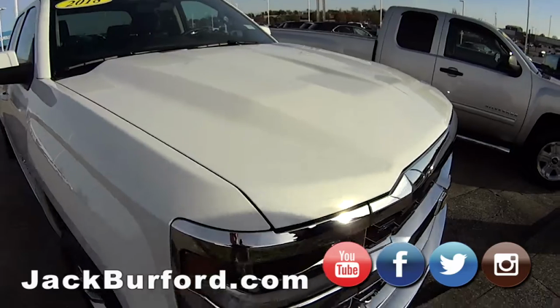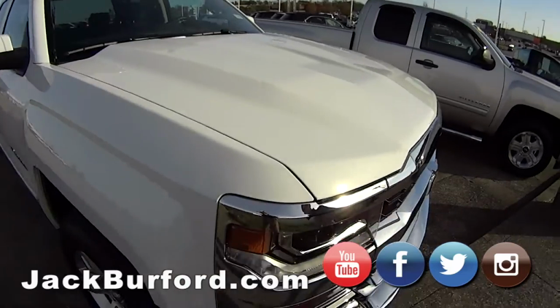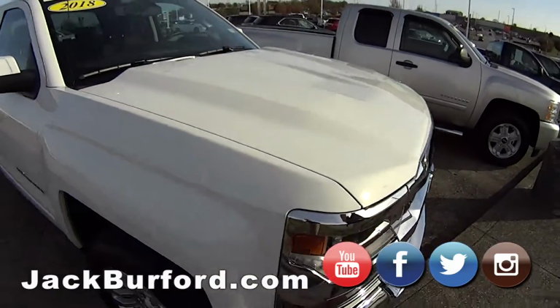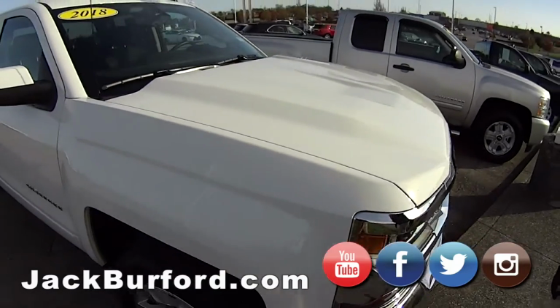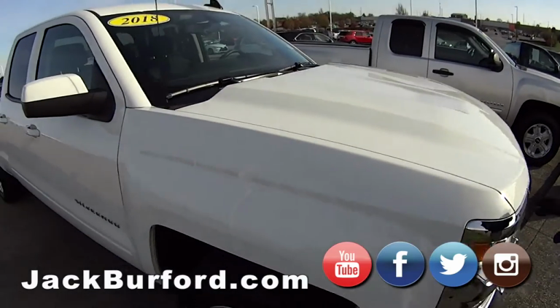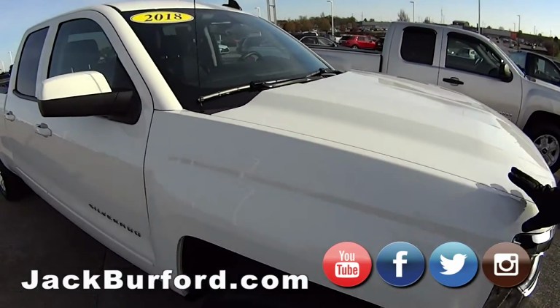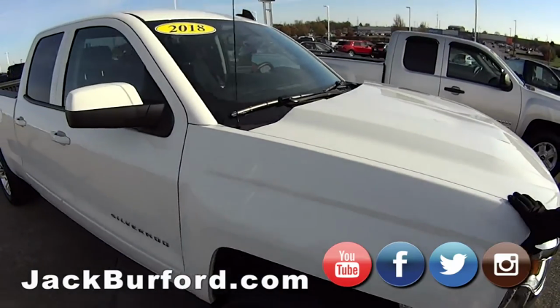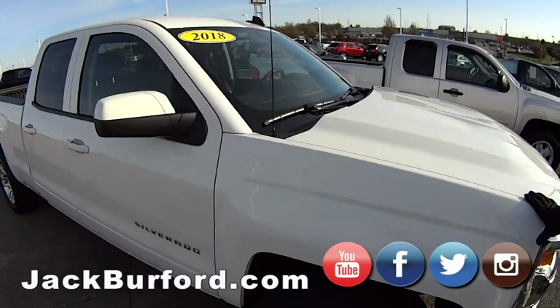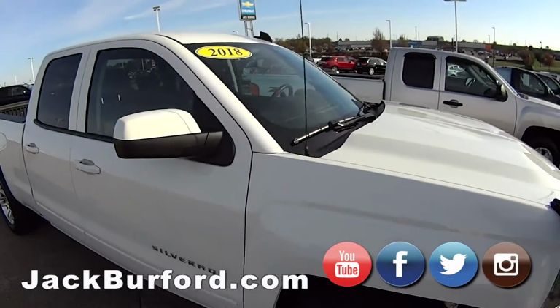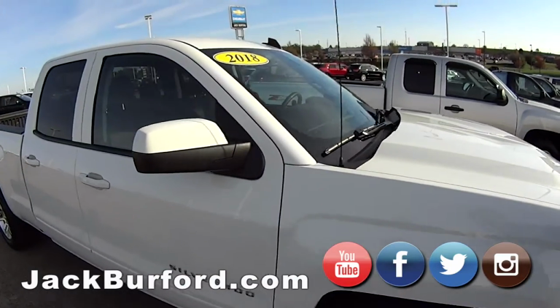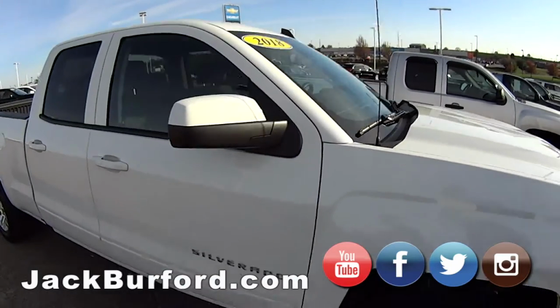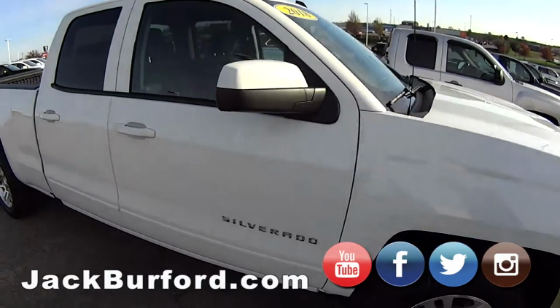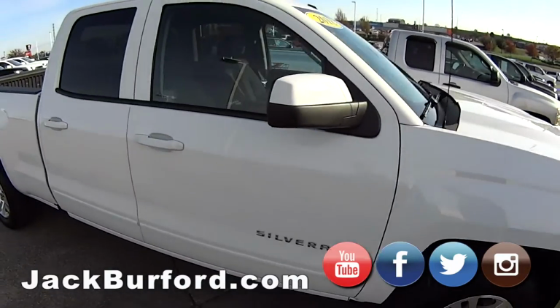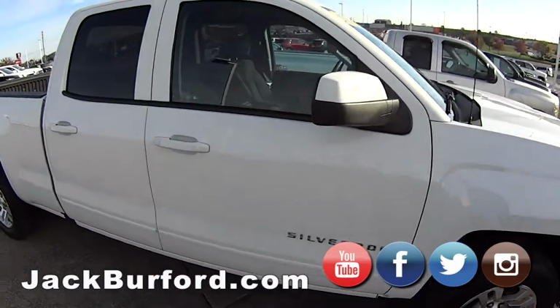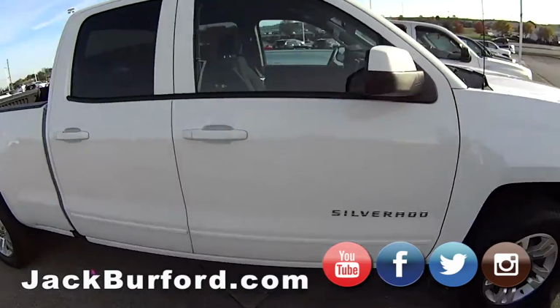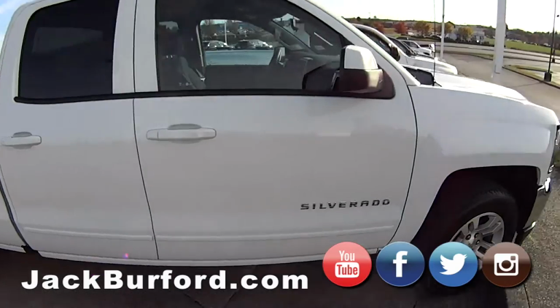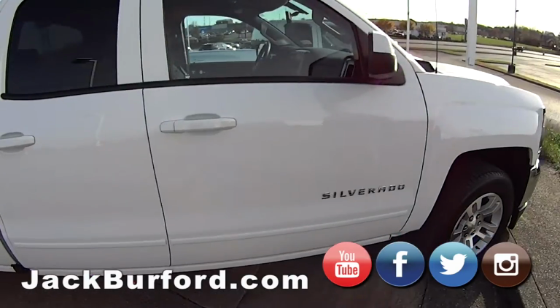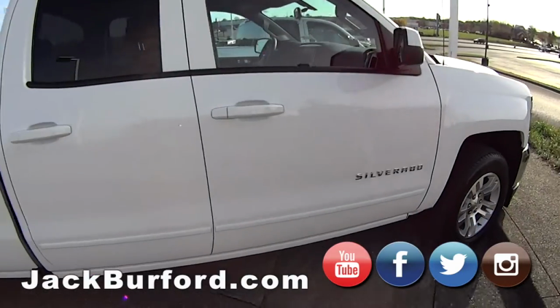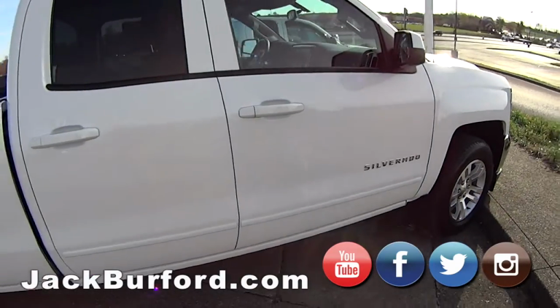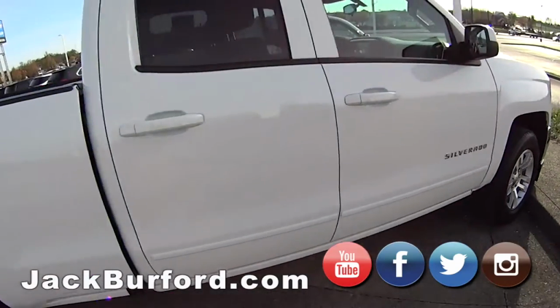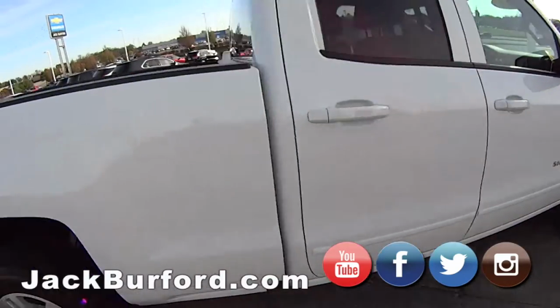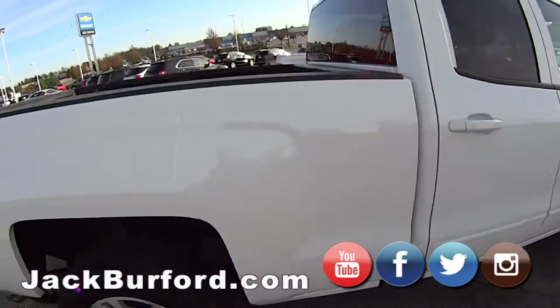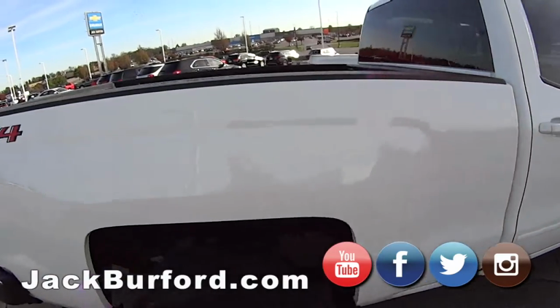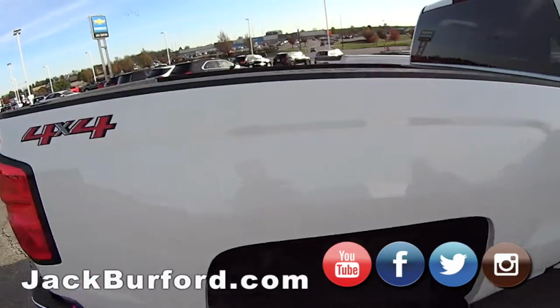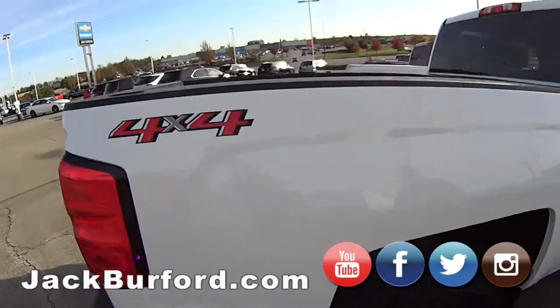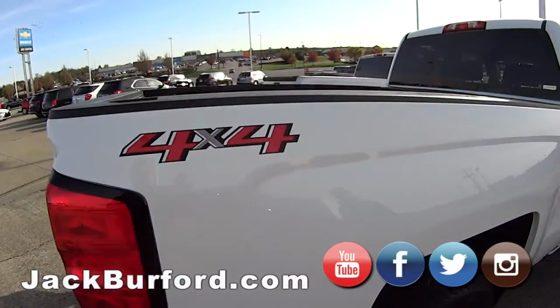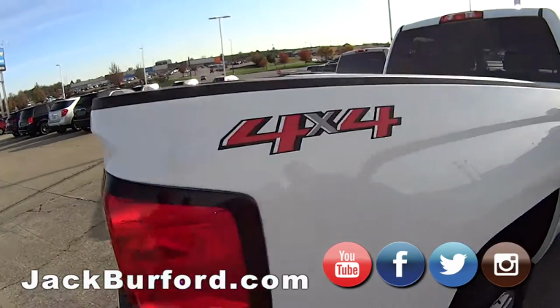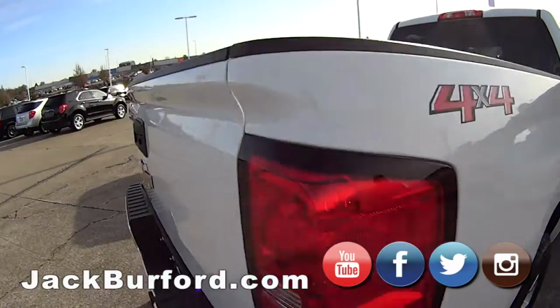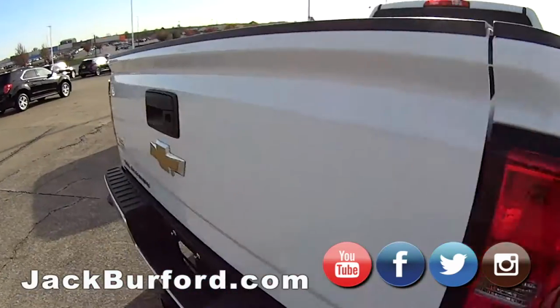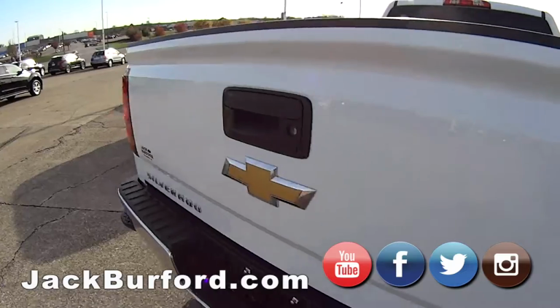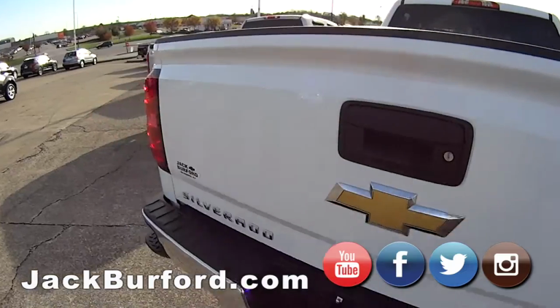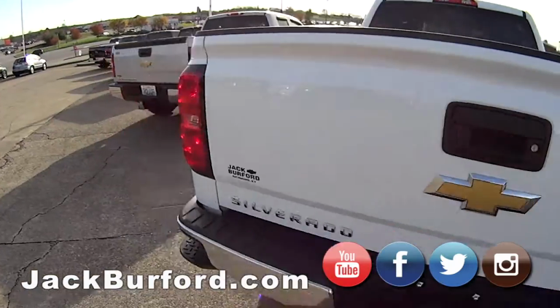And then we also have this 2018 white Silverado. If you can't tell, those are a big hit over here with us — a bunch of good used trucks right now and more coming on the way.